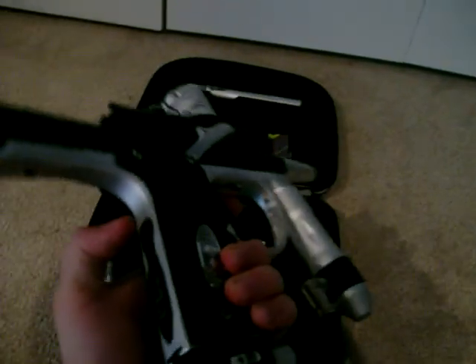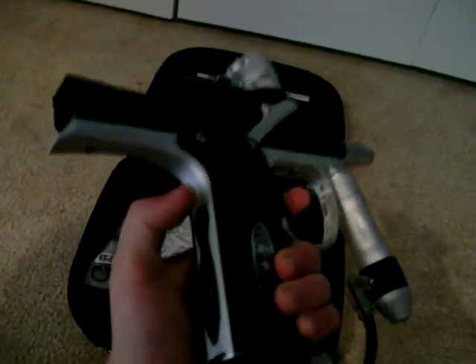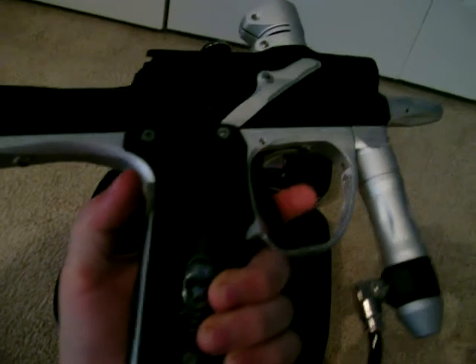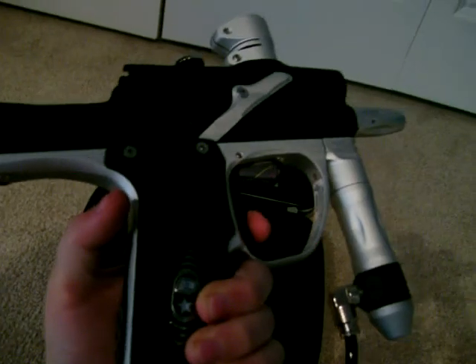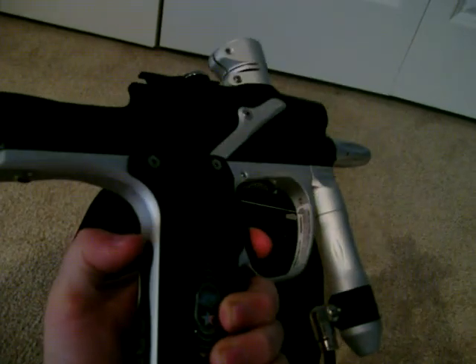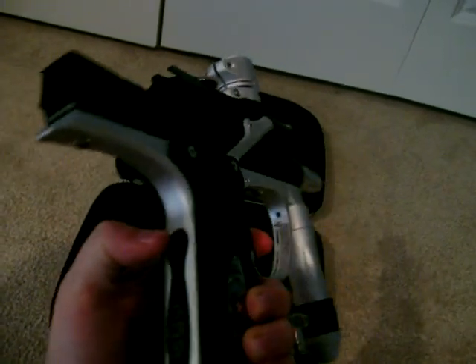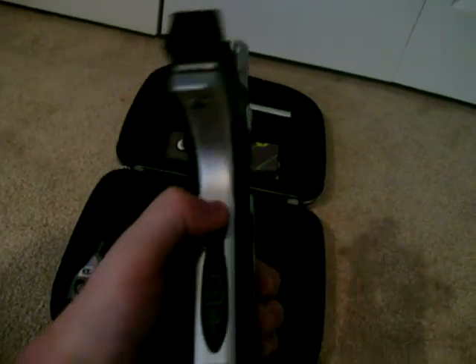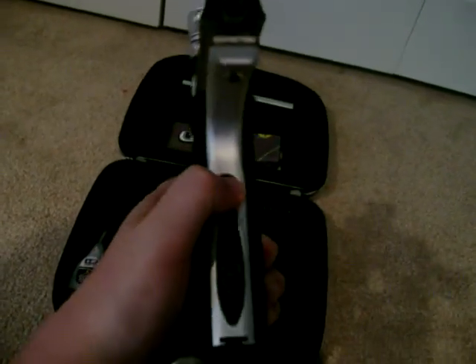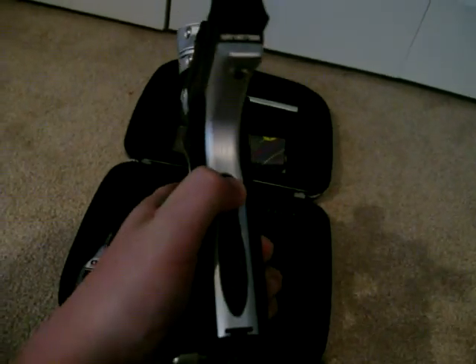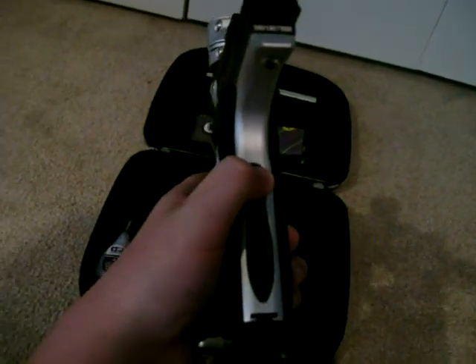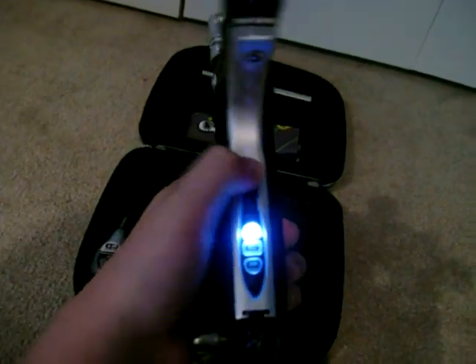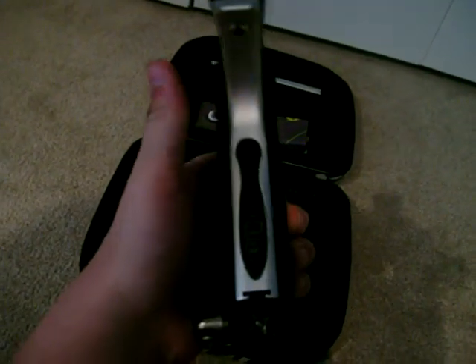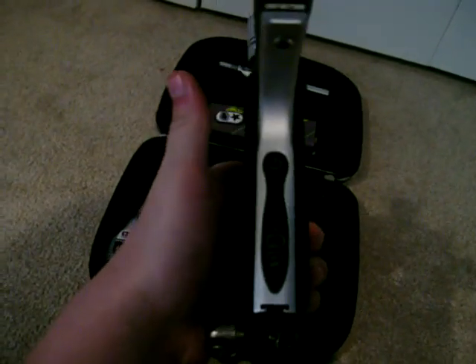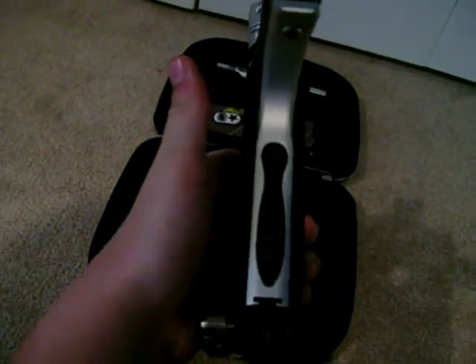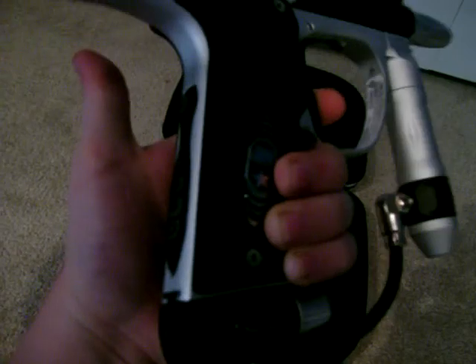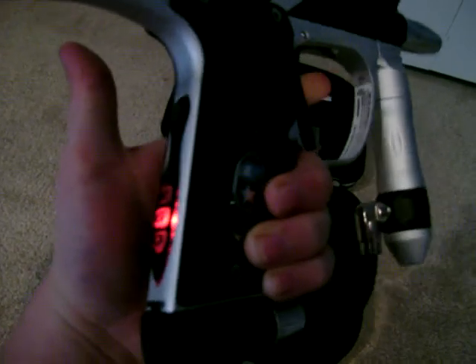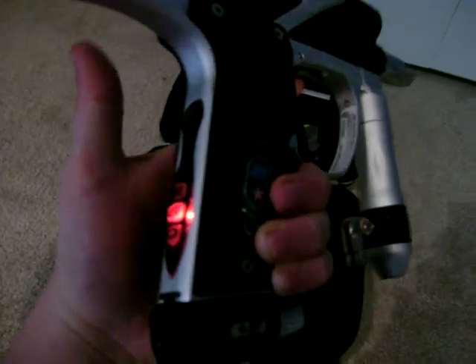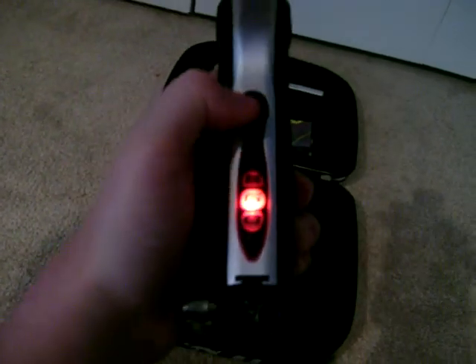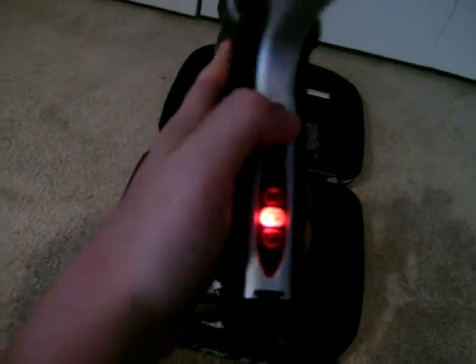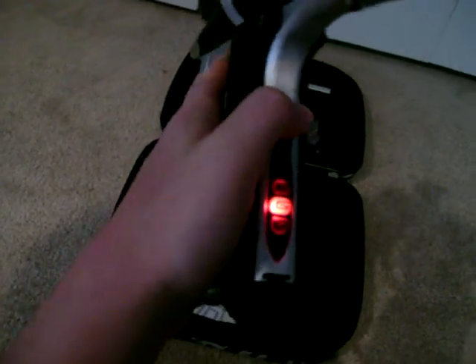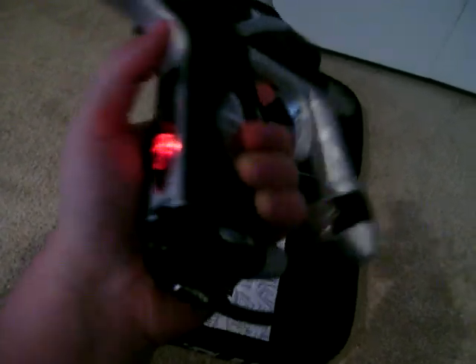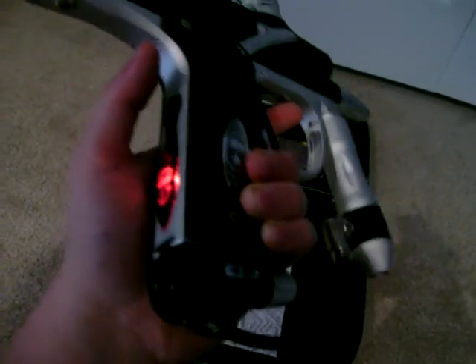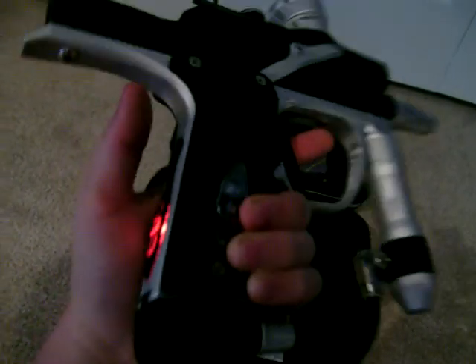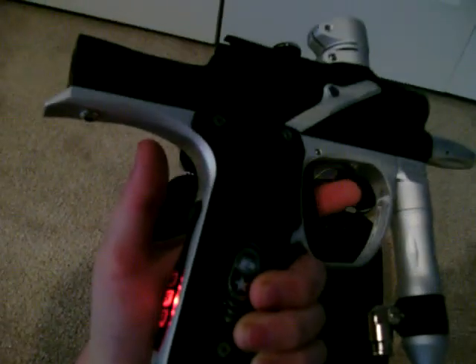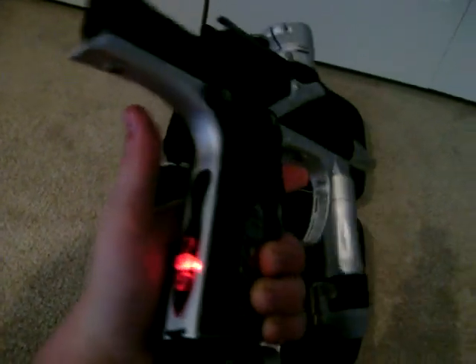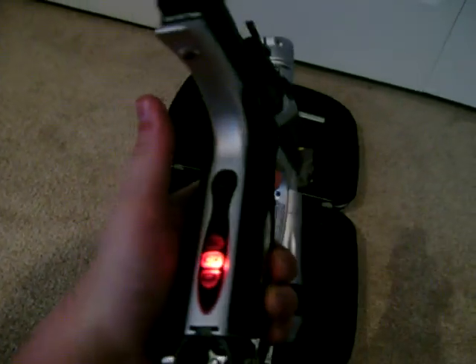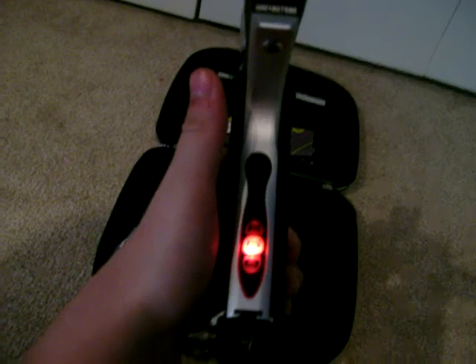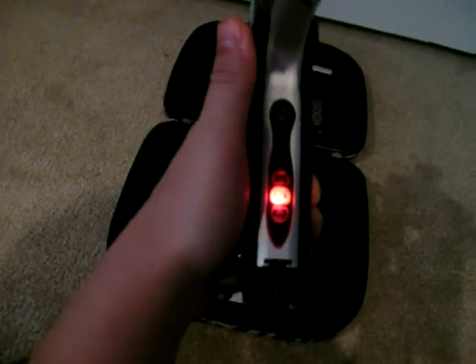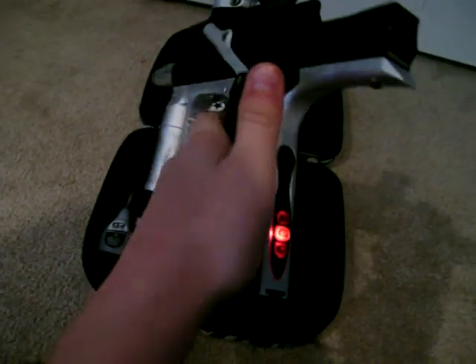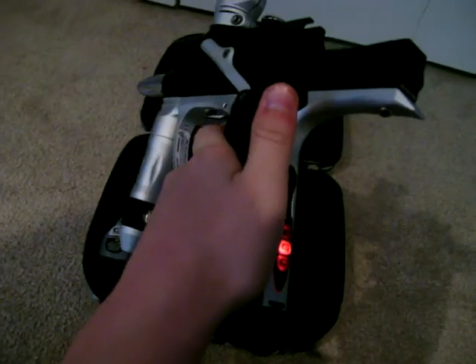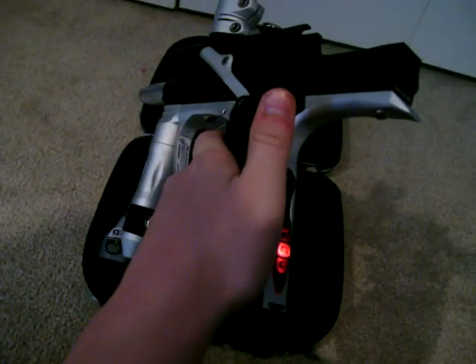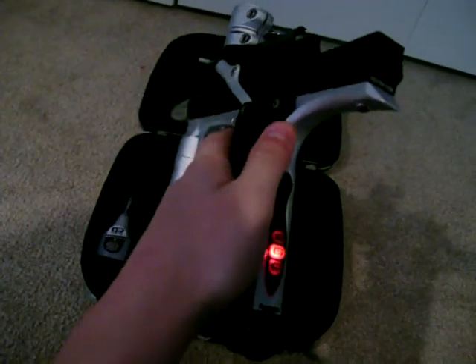So first, you want to hold the trigger down, hit the power button, it'll flash, then you want to let go of the trigger. Now to see what mode you're in, you click the trigger and how many times it flashes is what mode you're in.